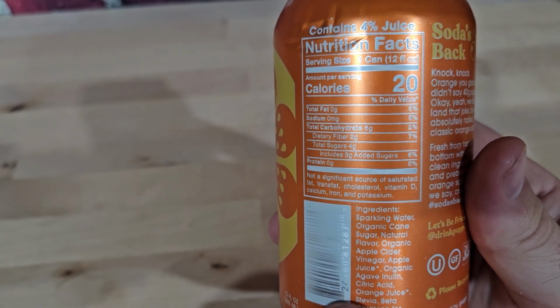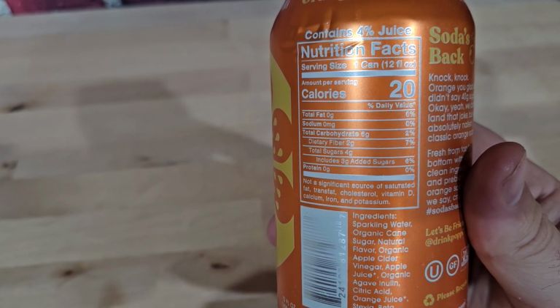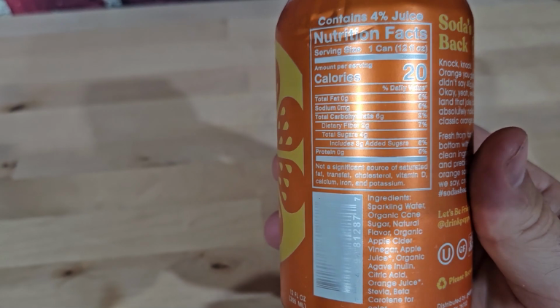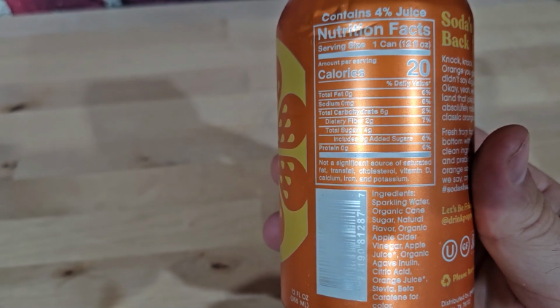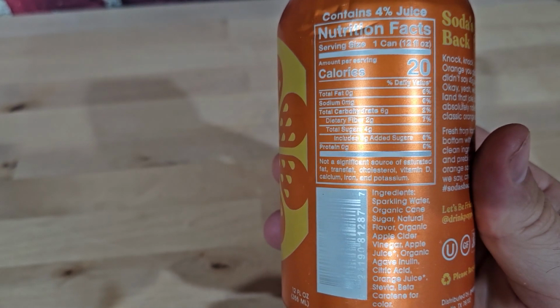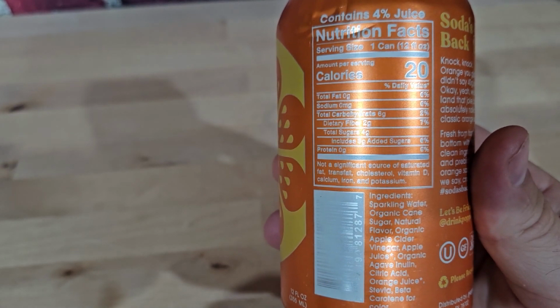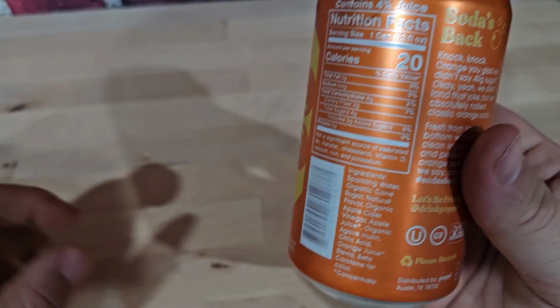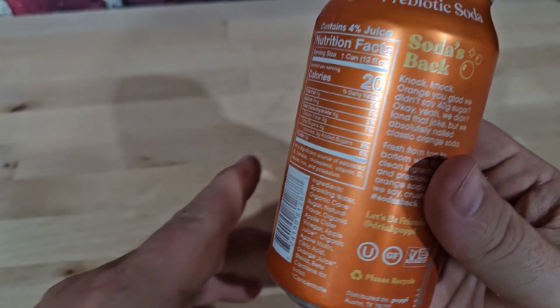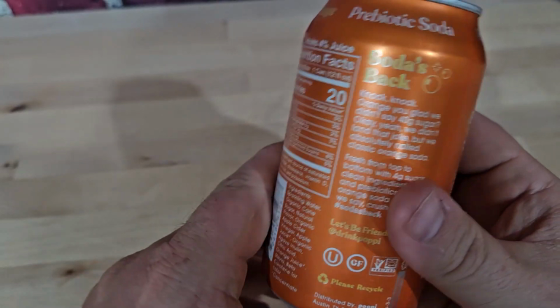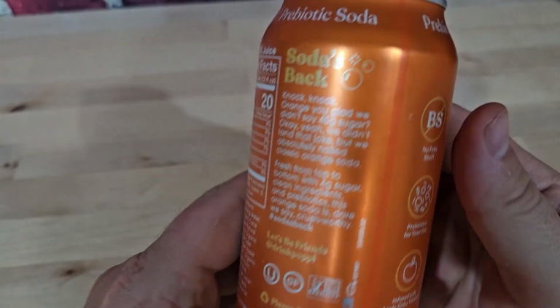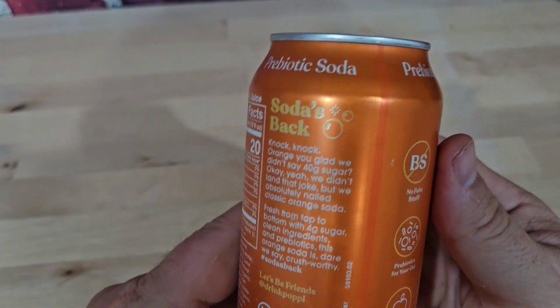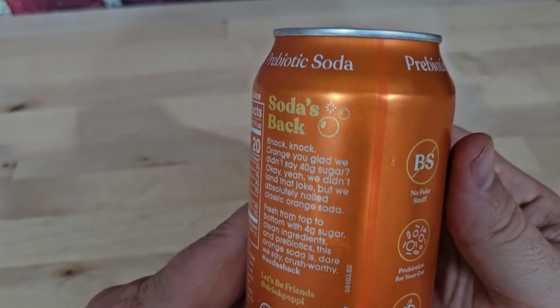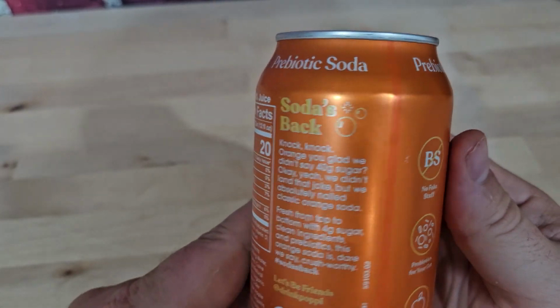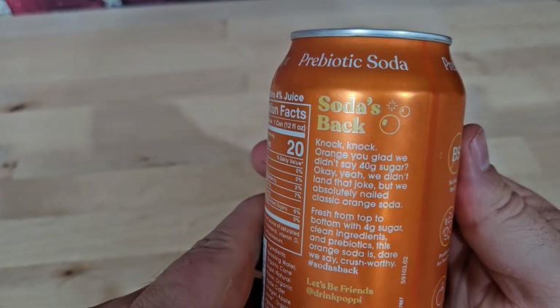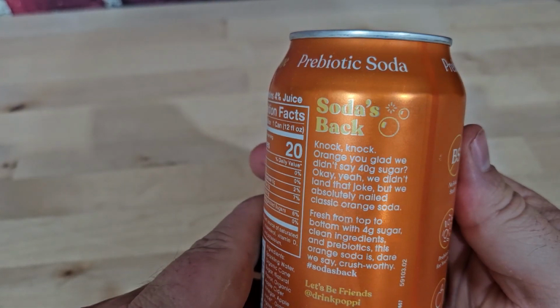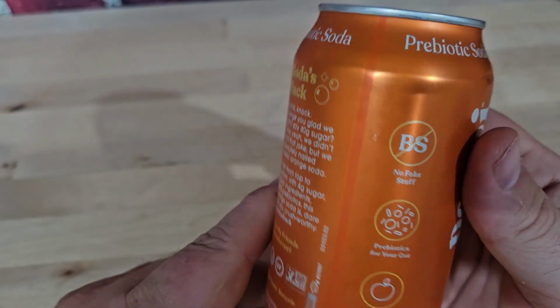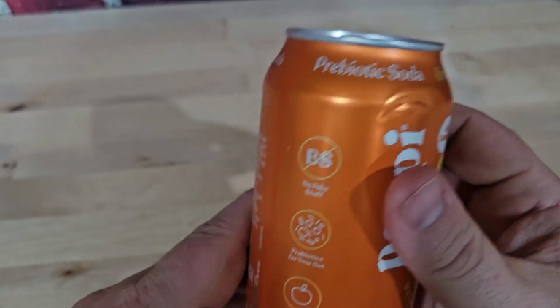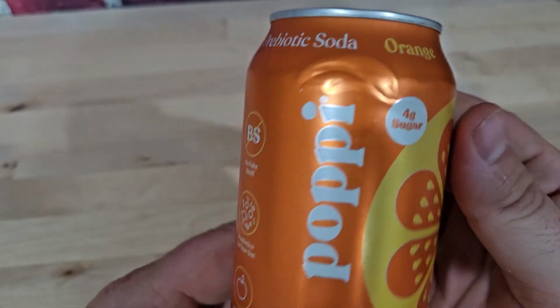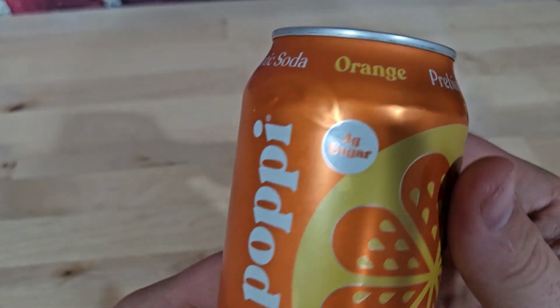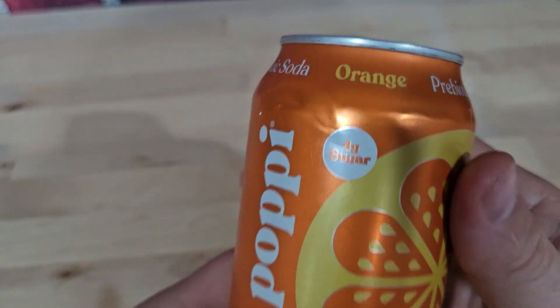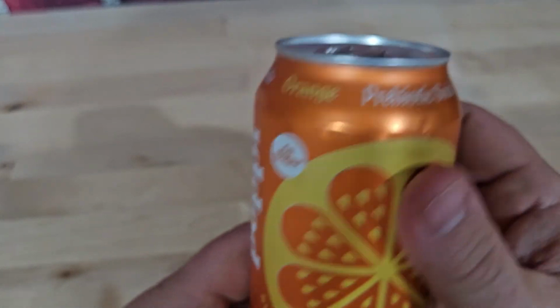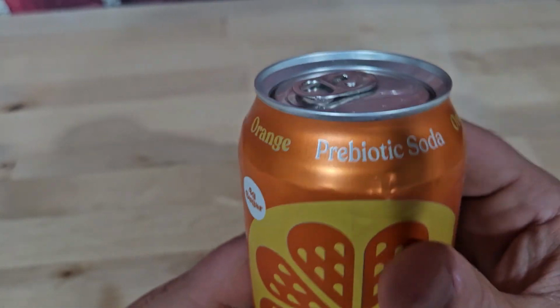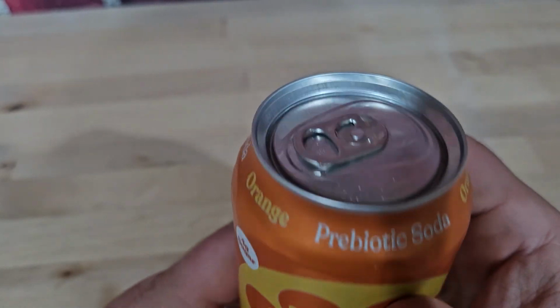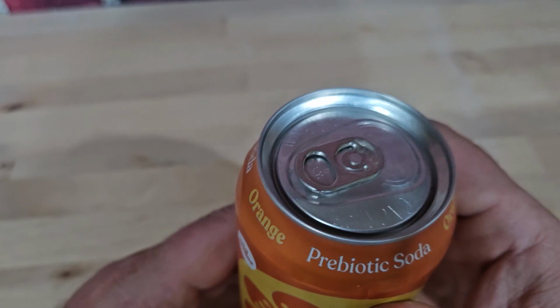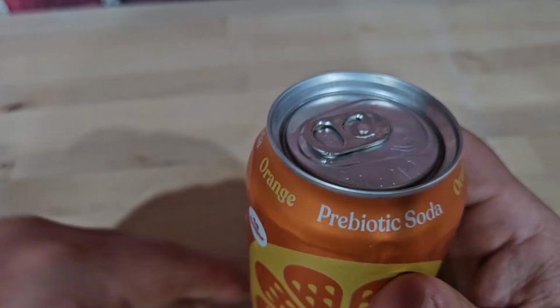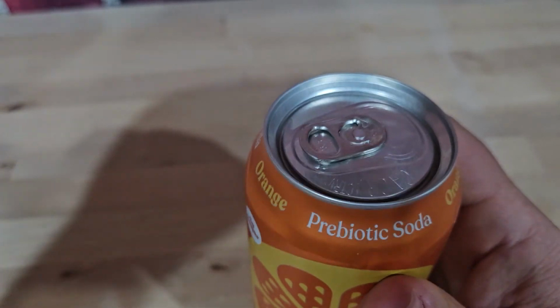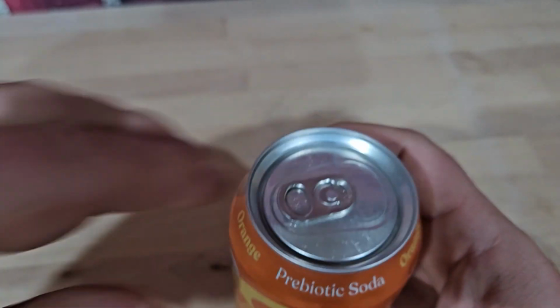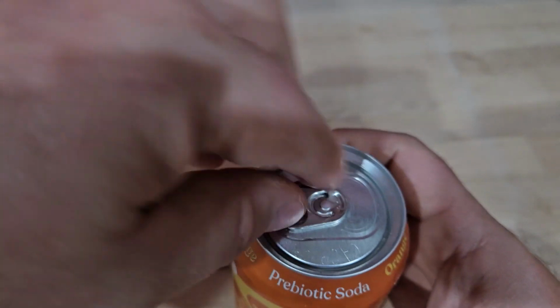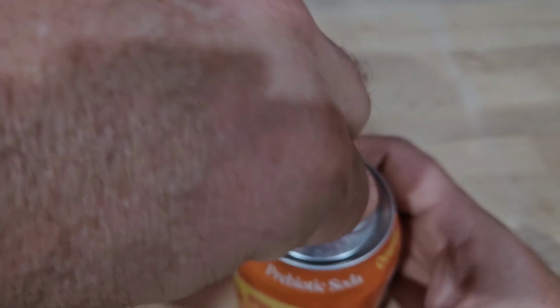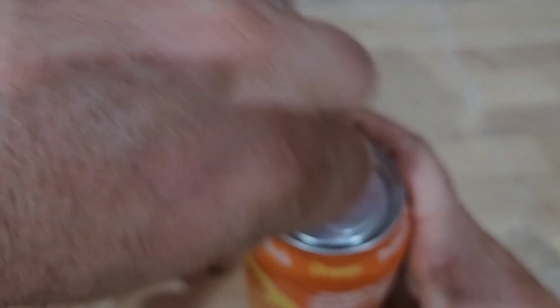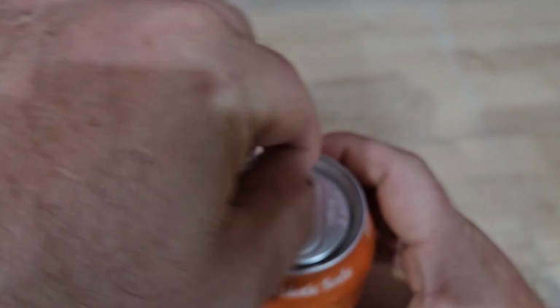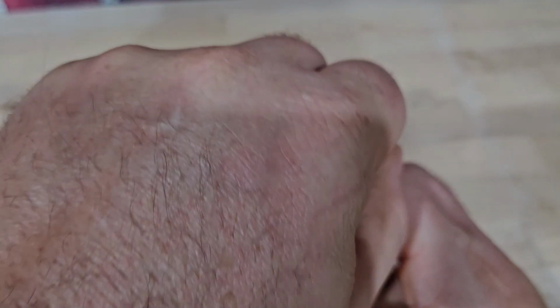Orange juice too — love seeing that. So a little bit of sweeteners, but I haven't tried an orange one yet, so let me pop it open and give it a try.